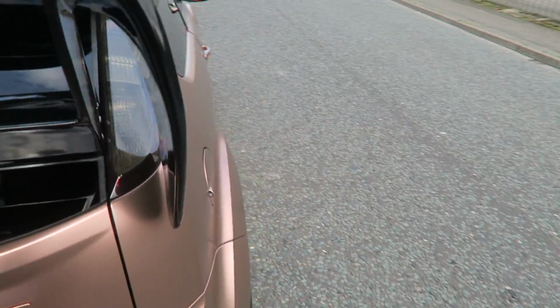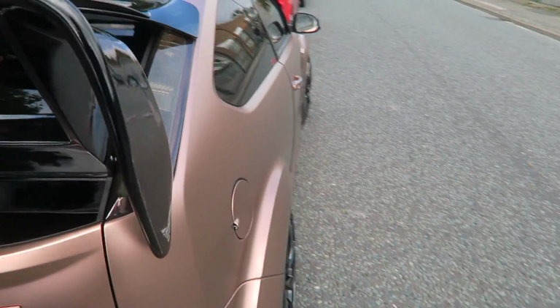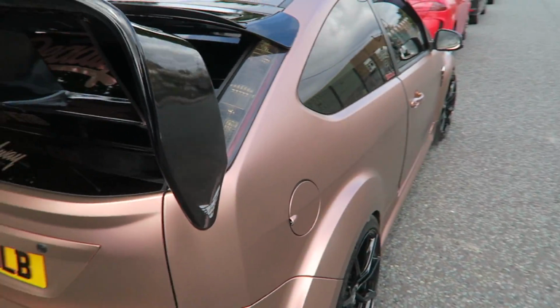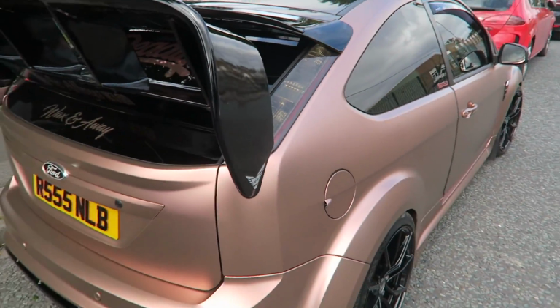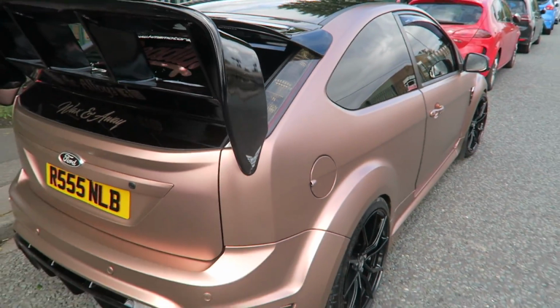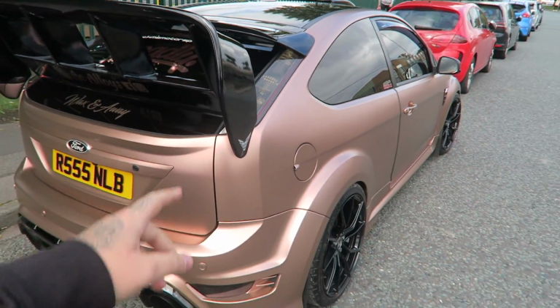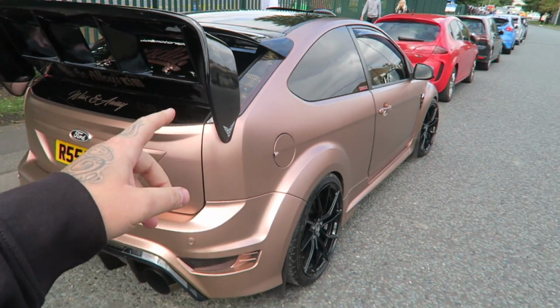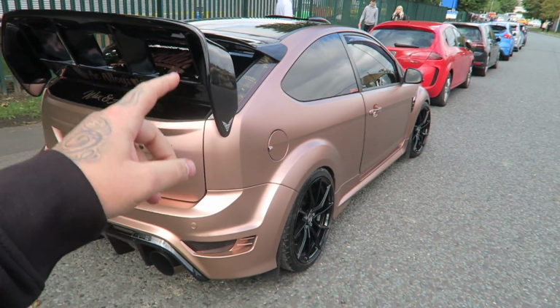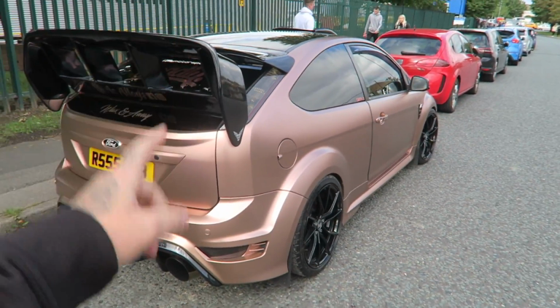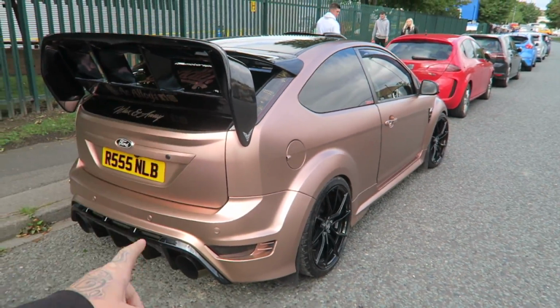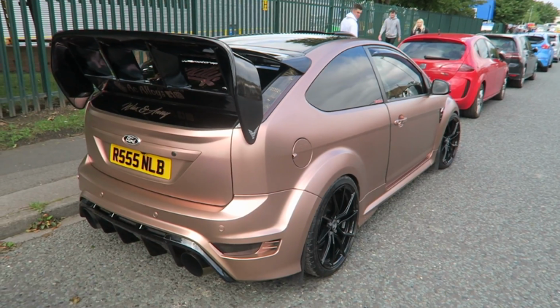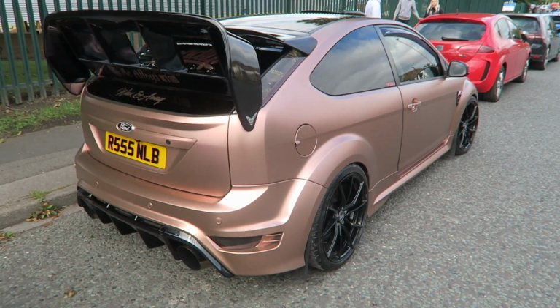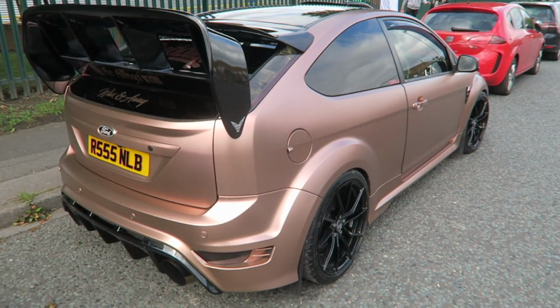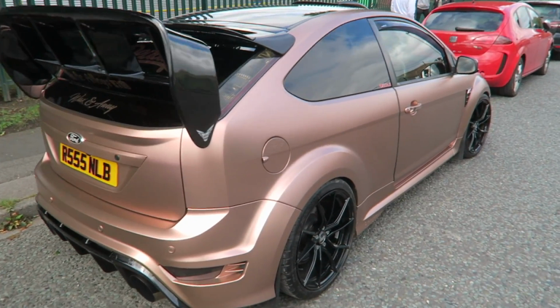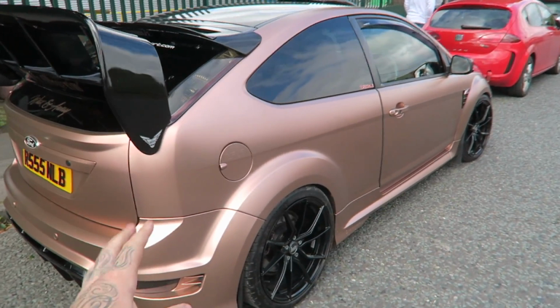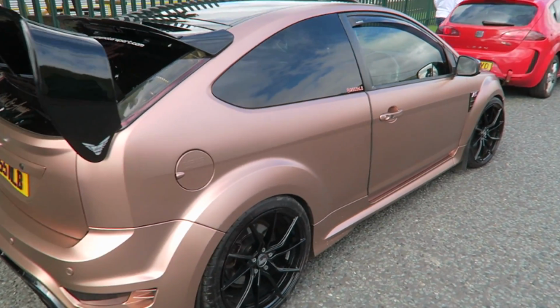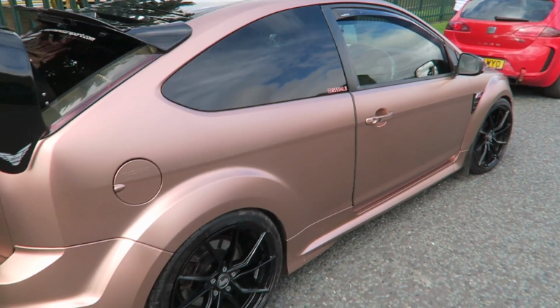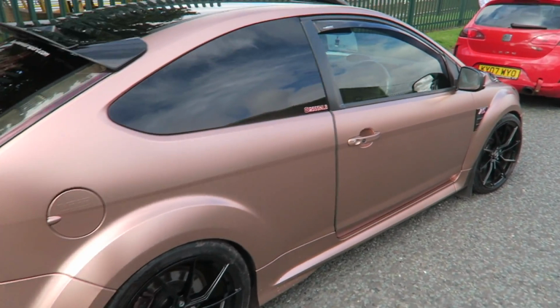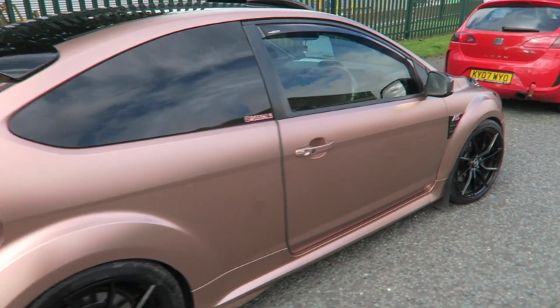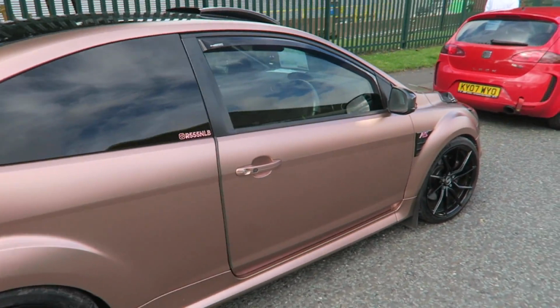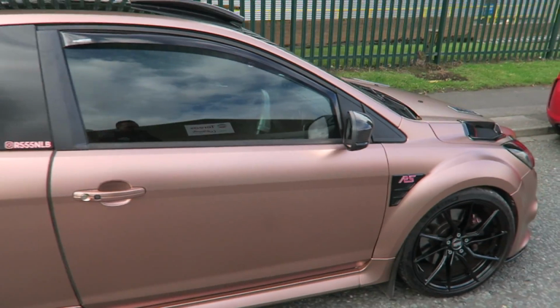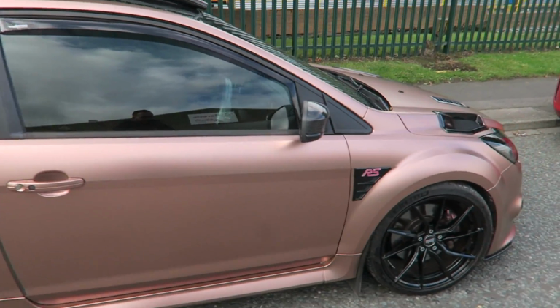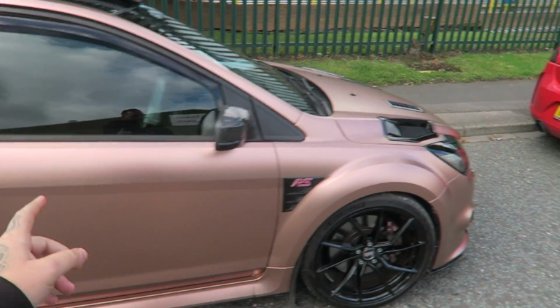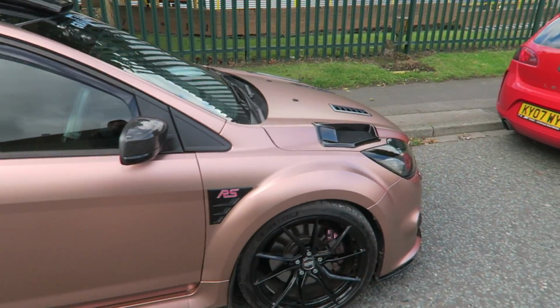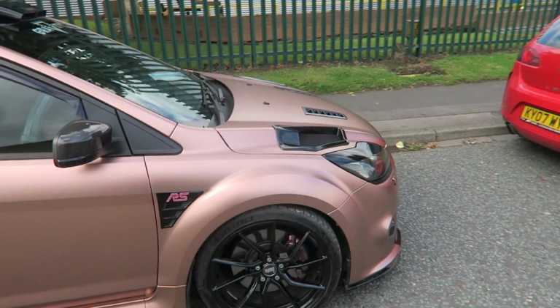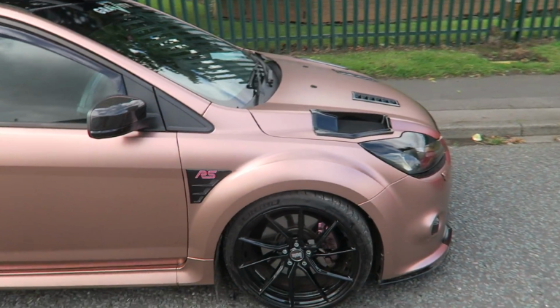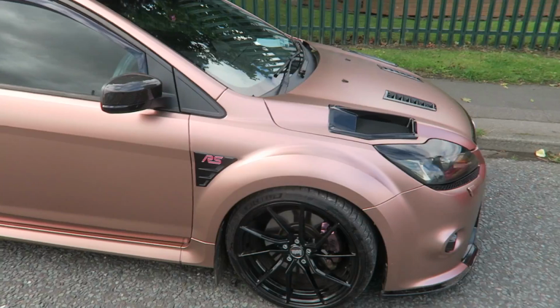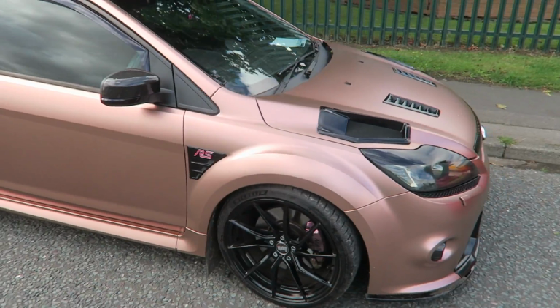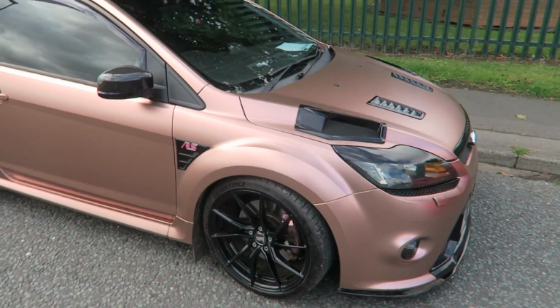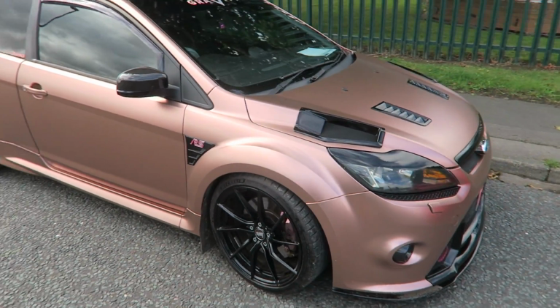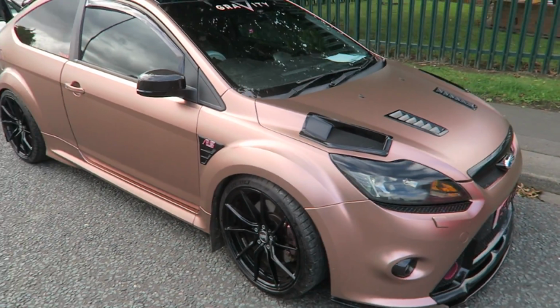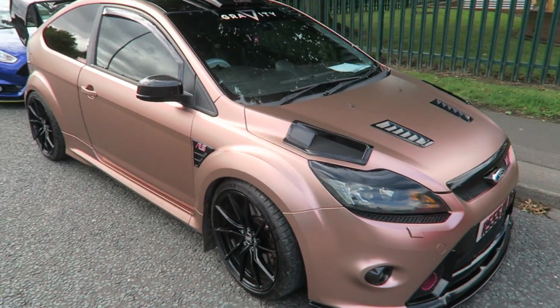This has actually just gone on the dyno as well and pulled out just over 400 horsepower. Very very nice — and the color on the Mark II RS is so, so nice.